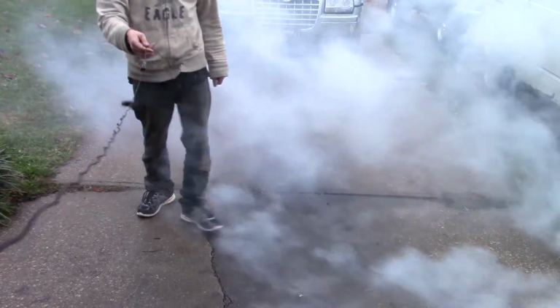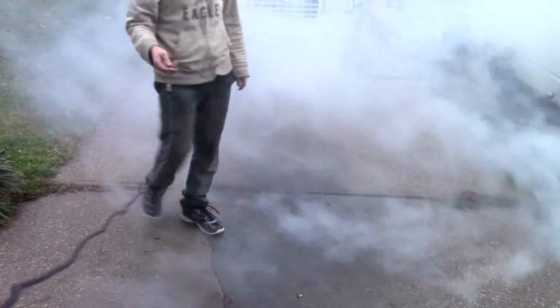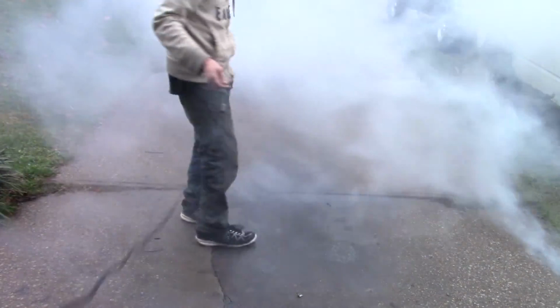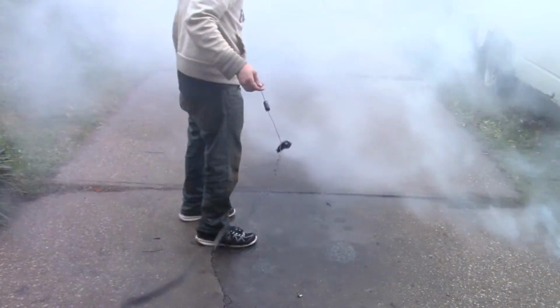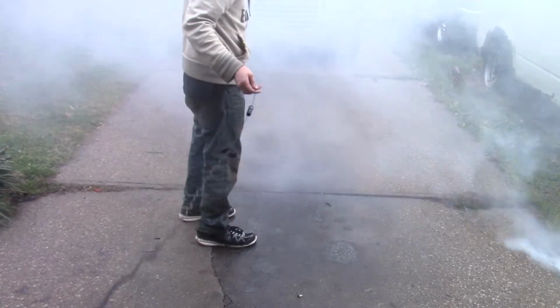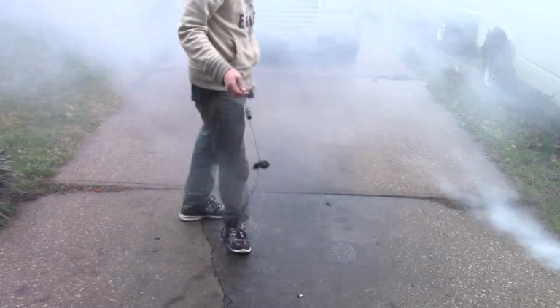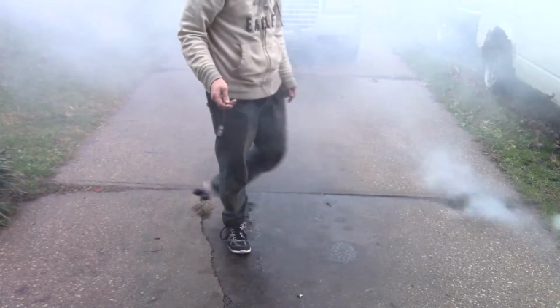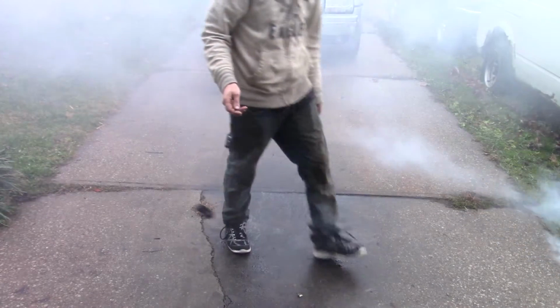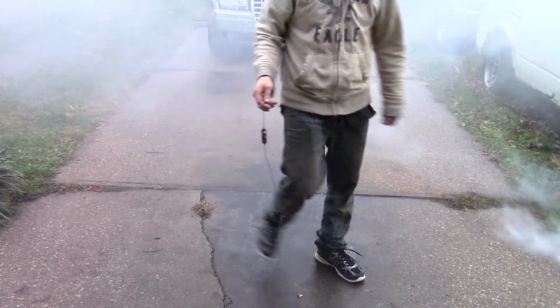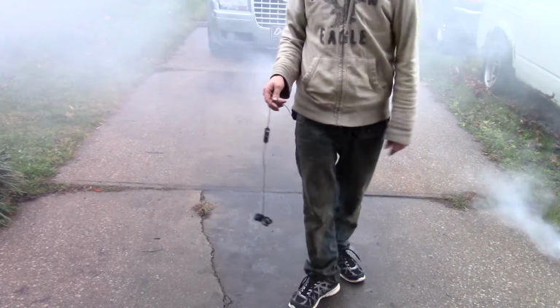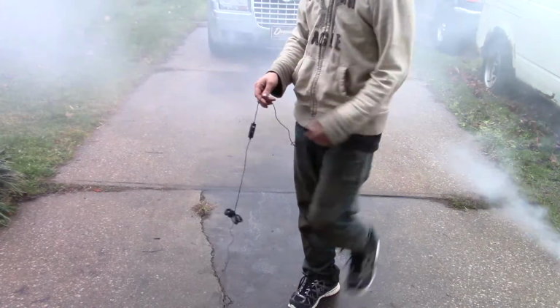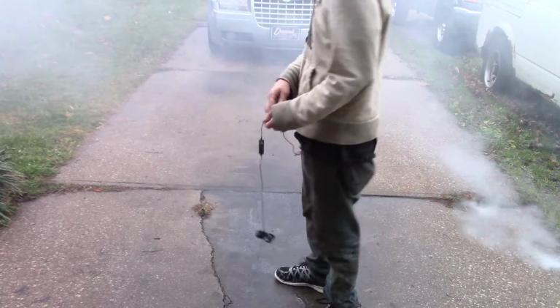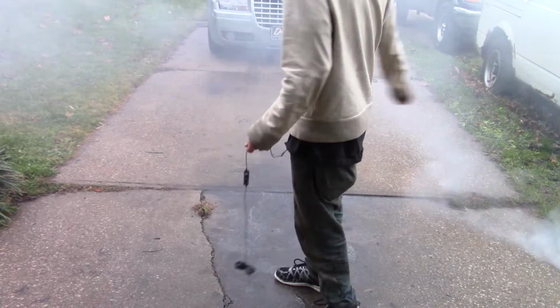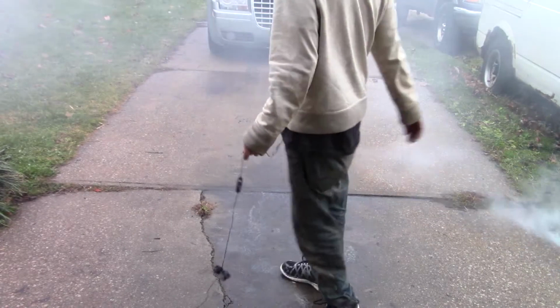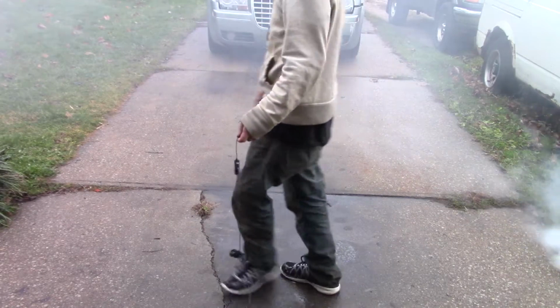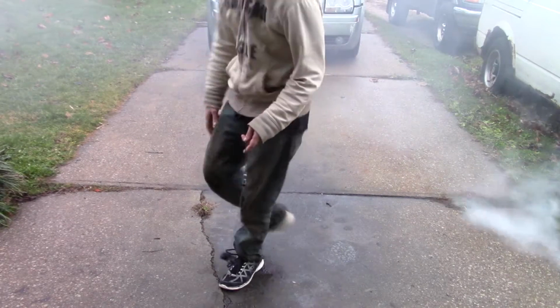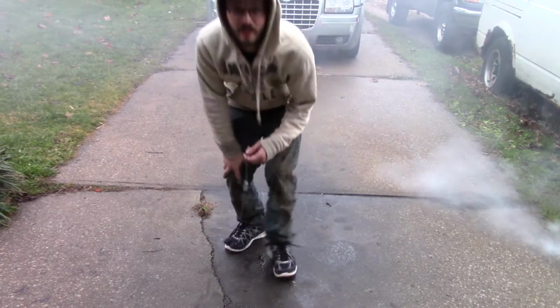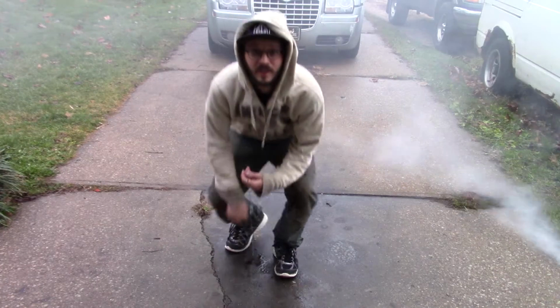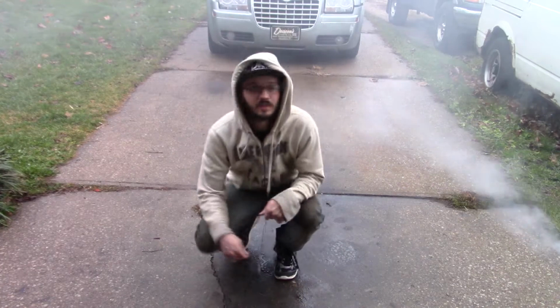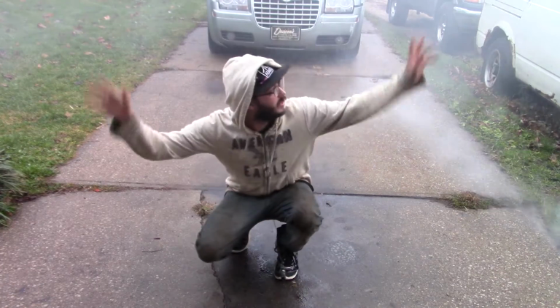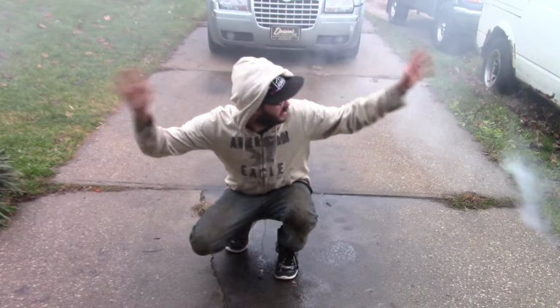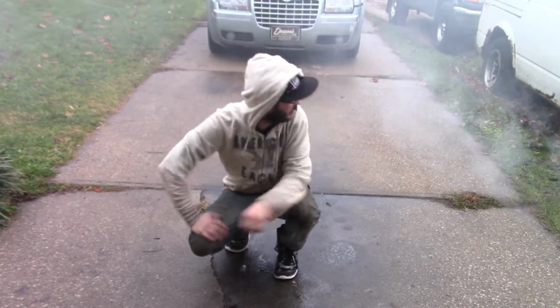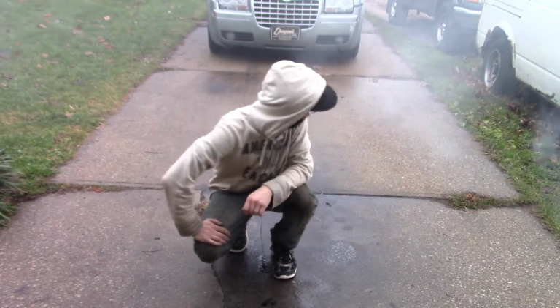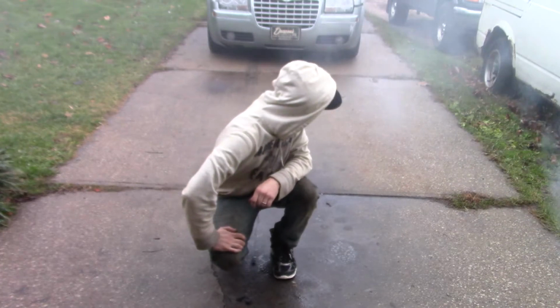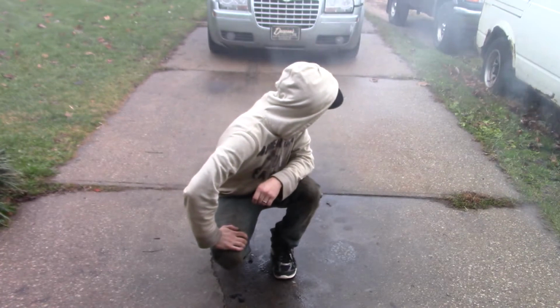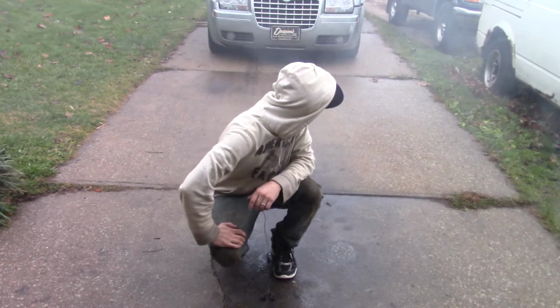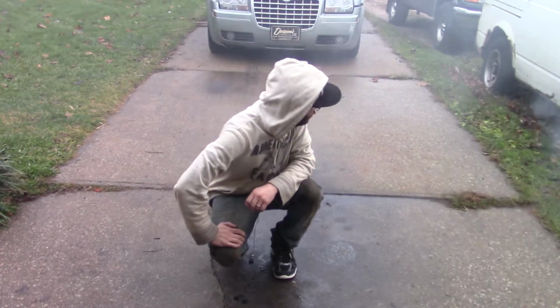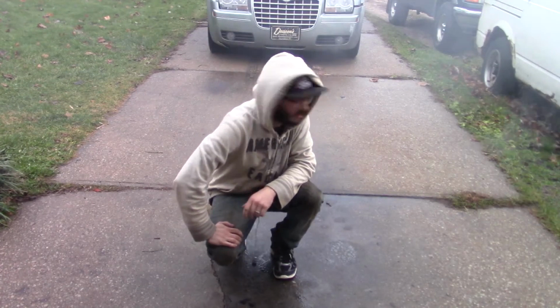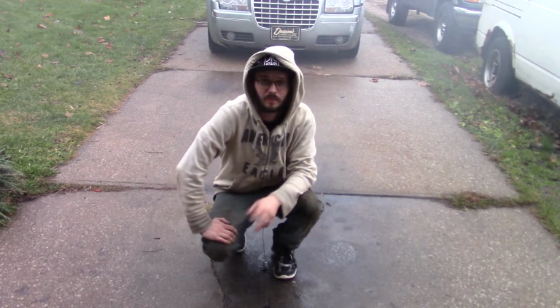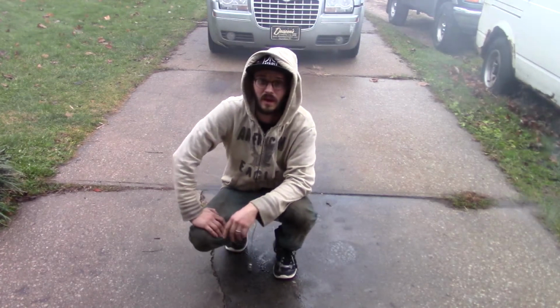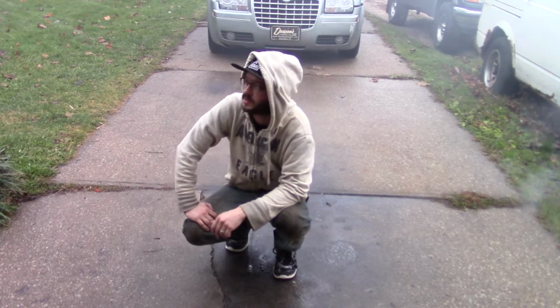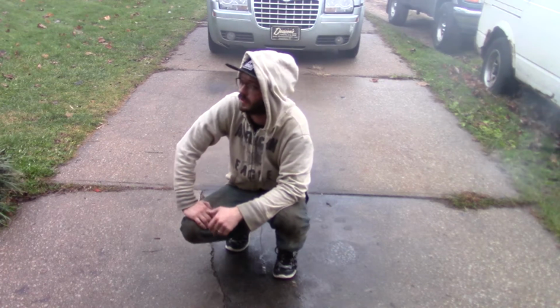Whoo! It had a nice kick to it compared to the other ones. It's a little breezy out, otherwise you'd have been able to see kind of how much it filled up my garage last night when I did it.